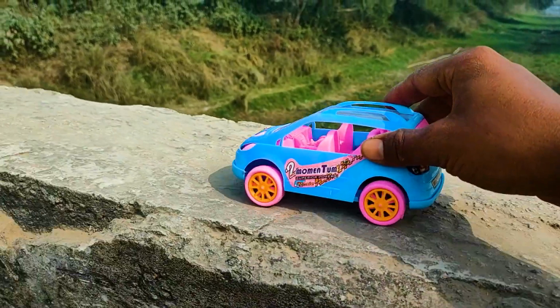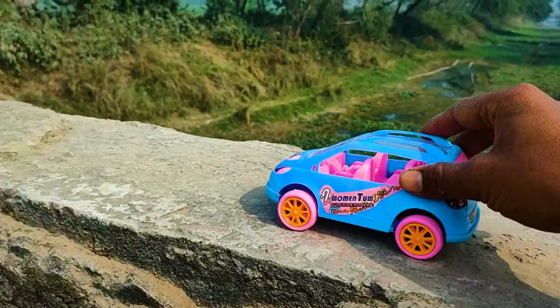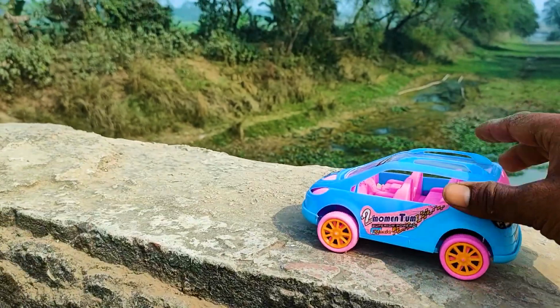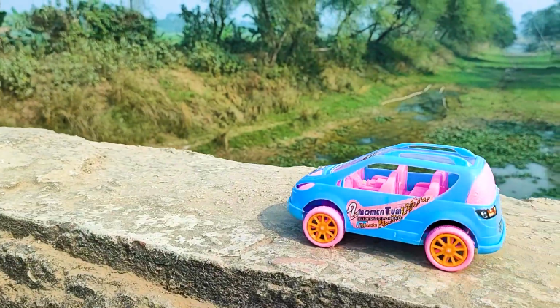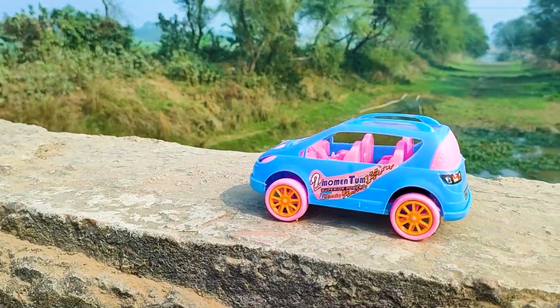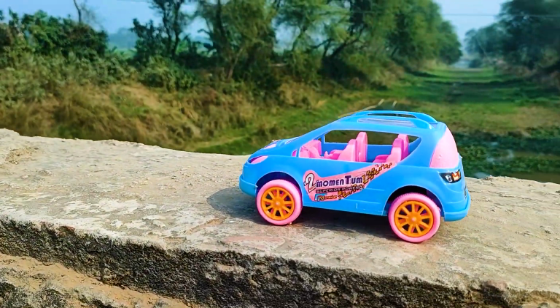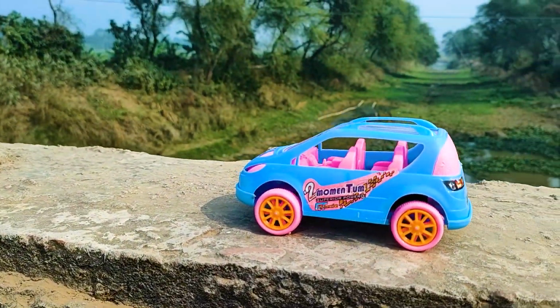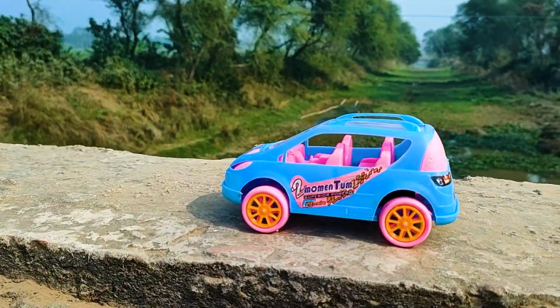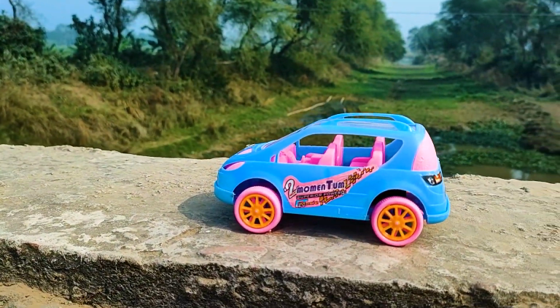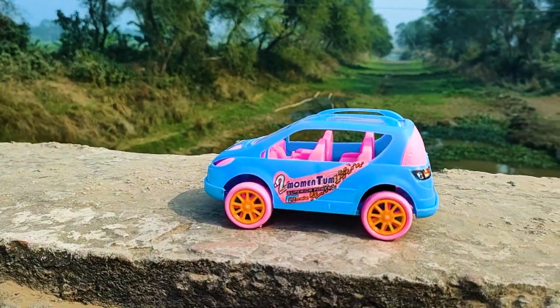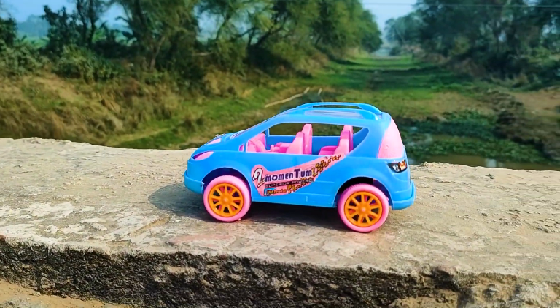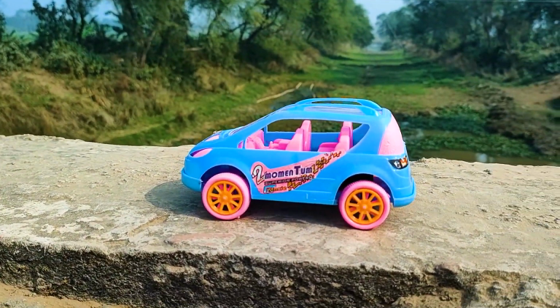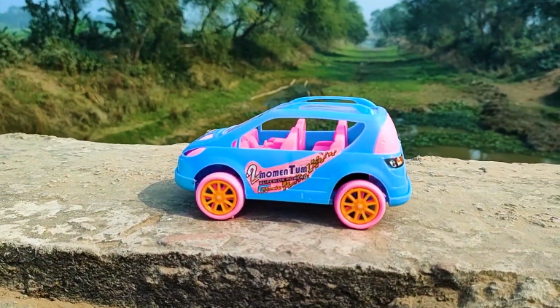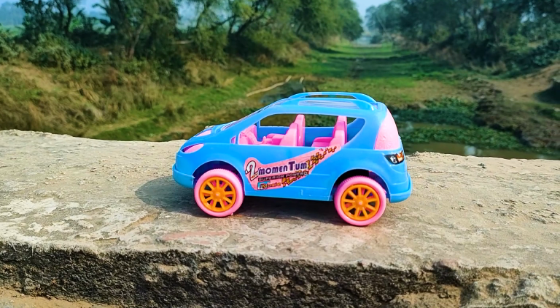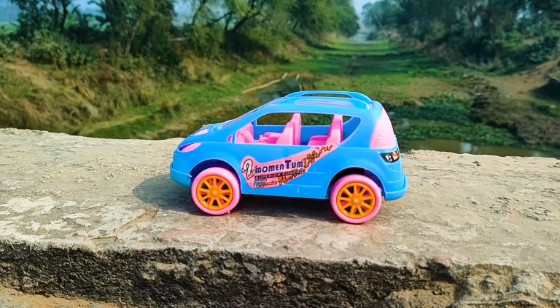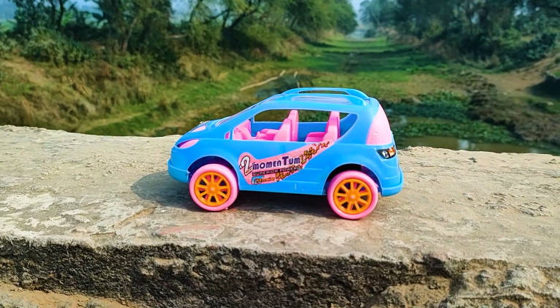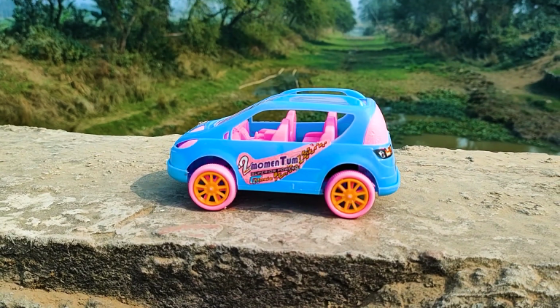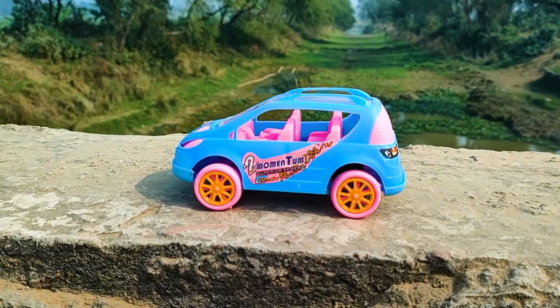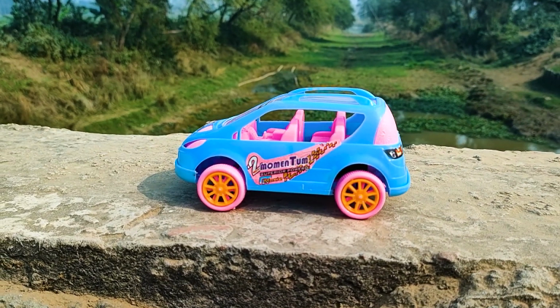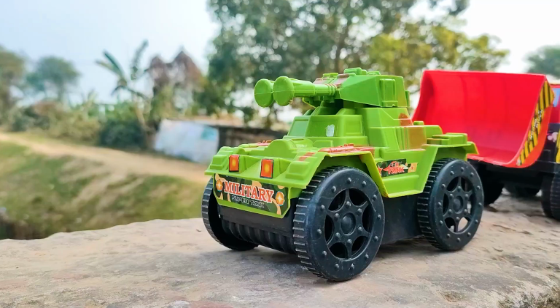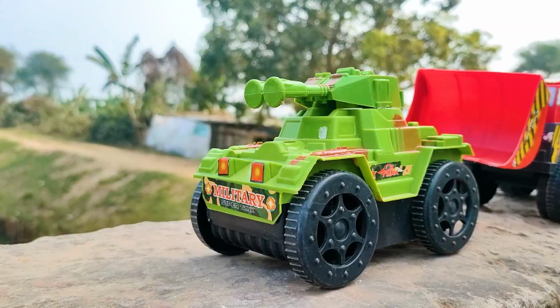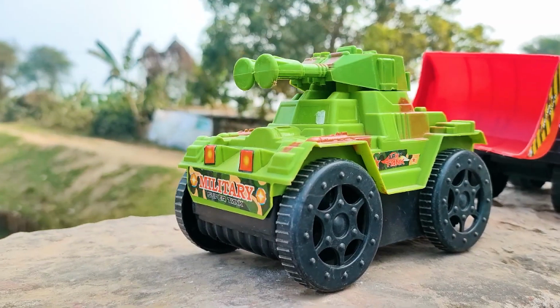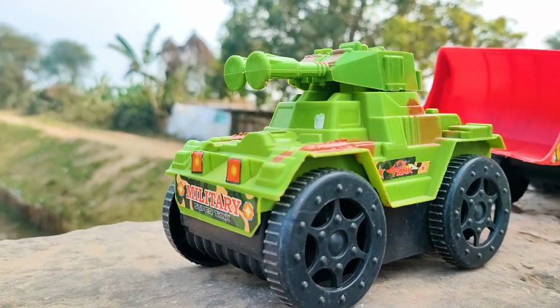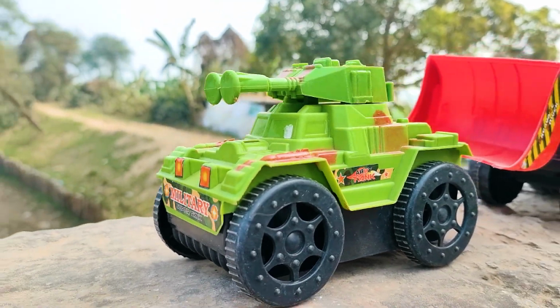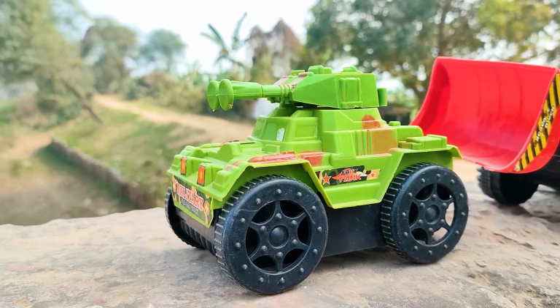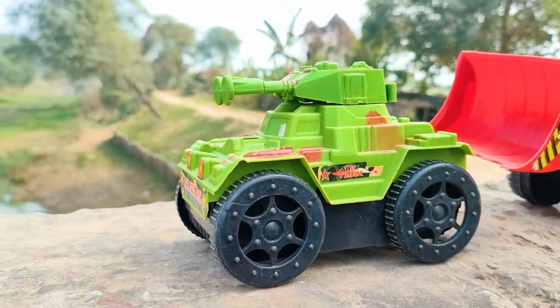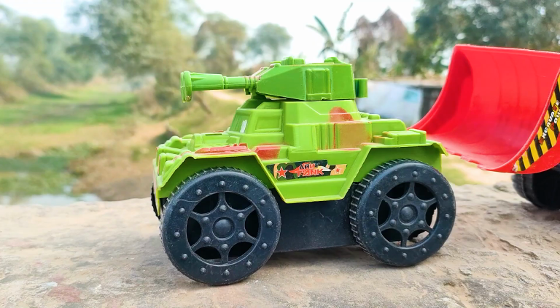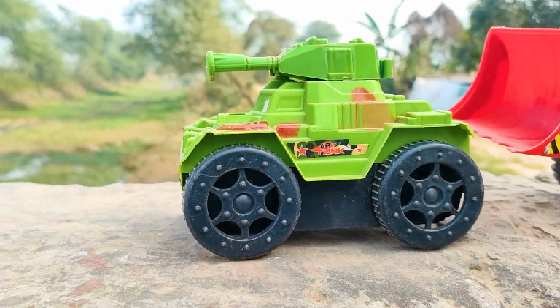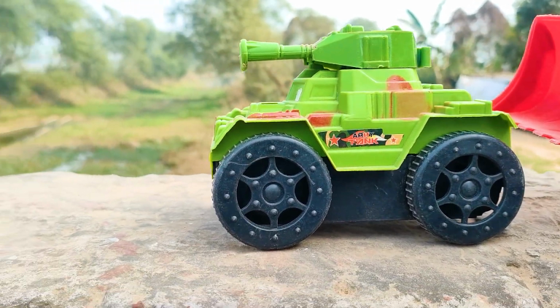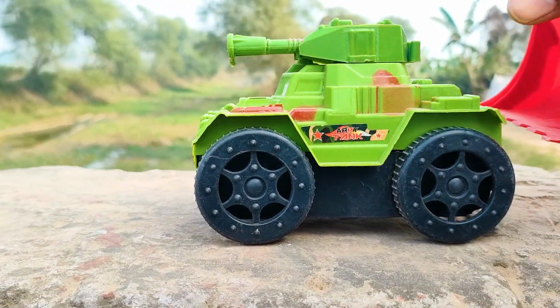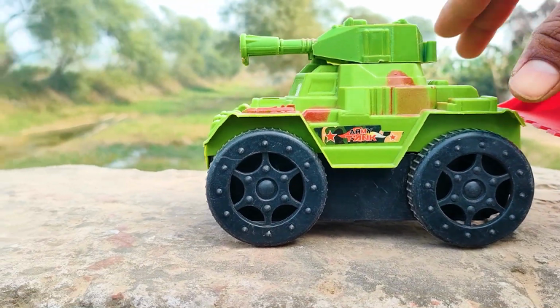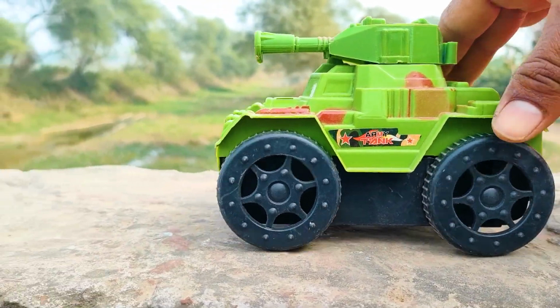Wow friends, I parked here this momentum trucker. This one is a pink and yellow color combination. Next one is the army tanker, so I will try this one now.